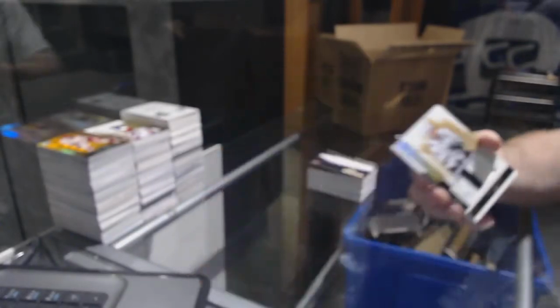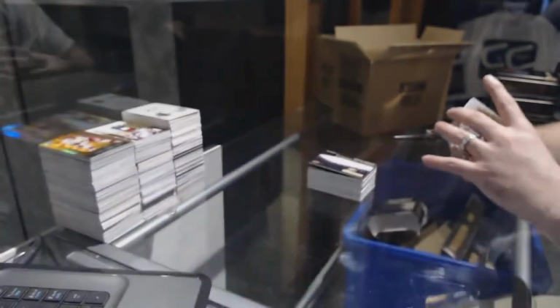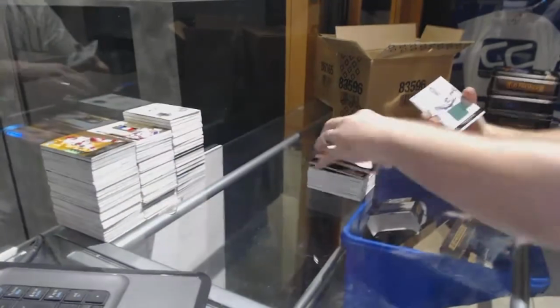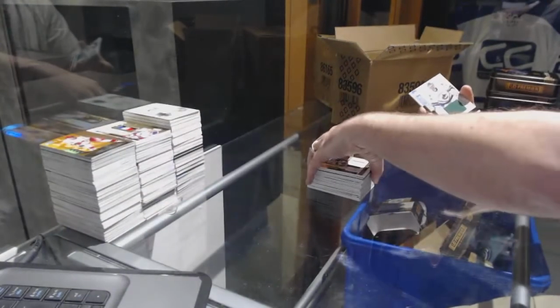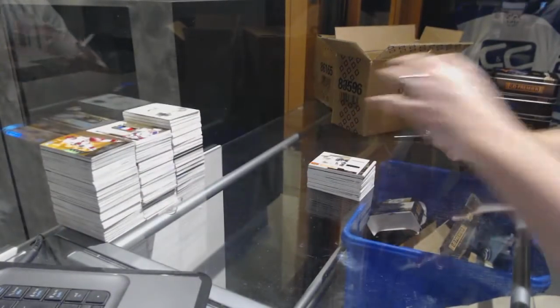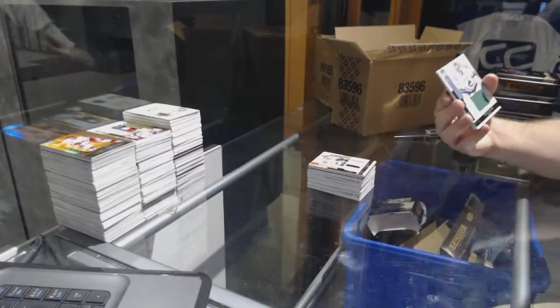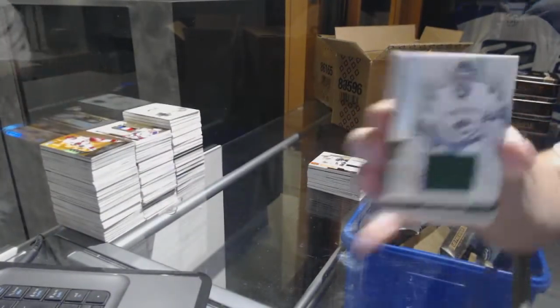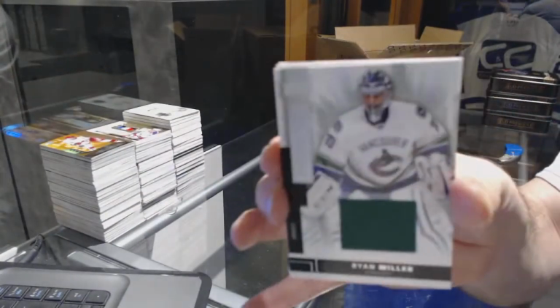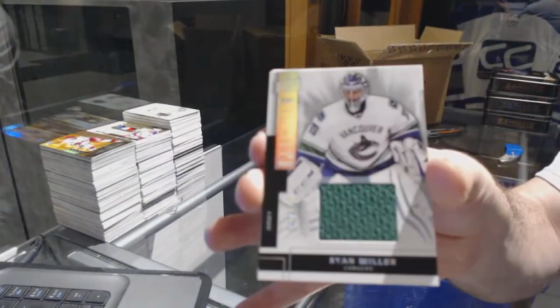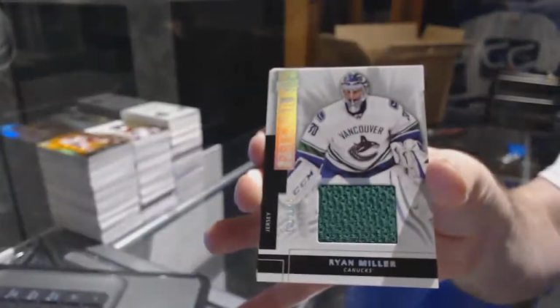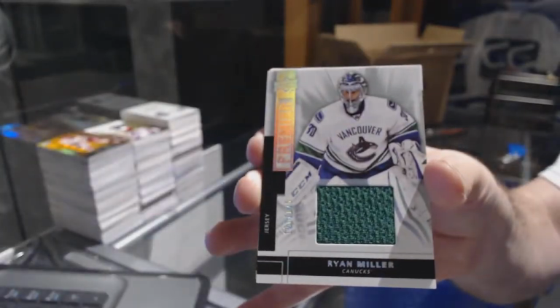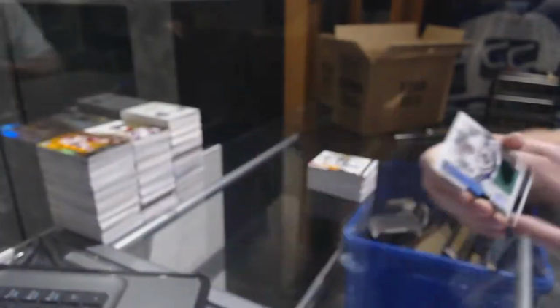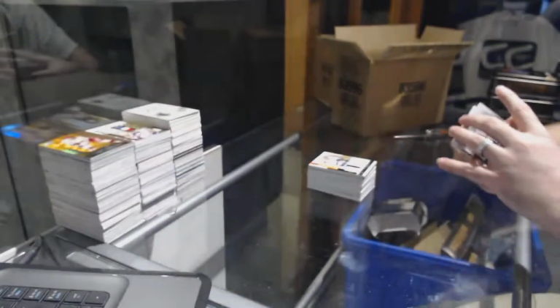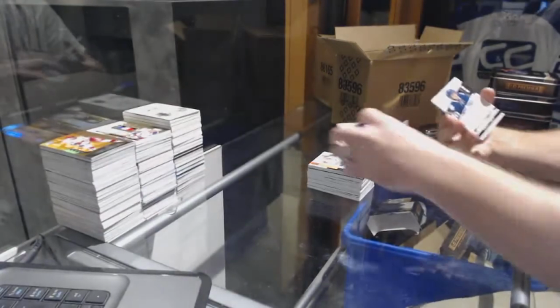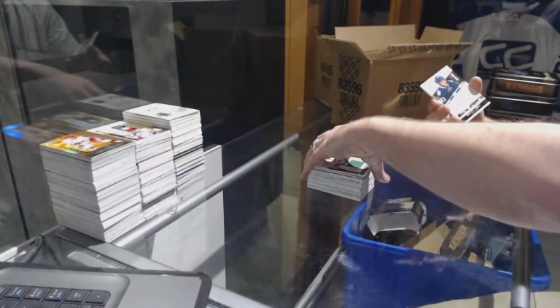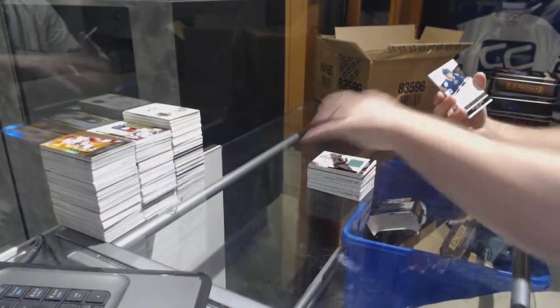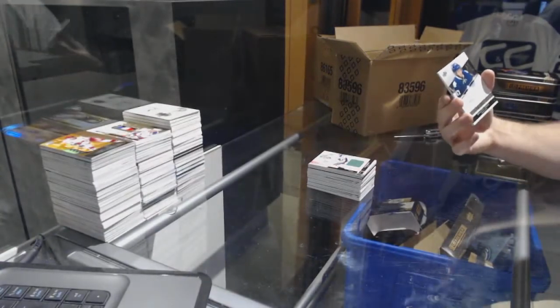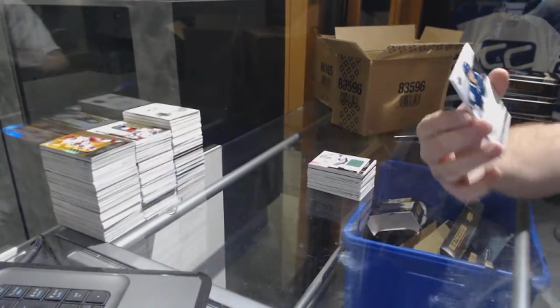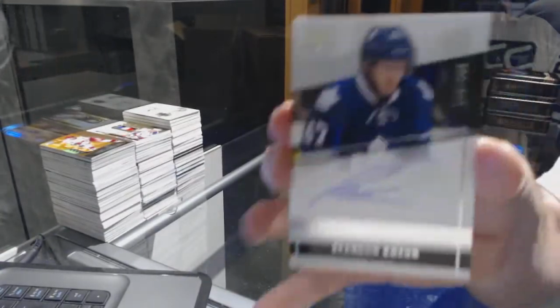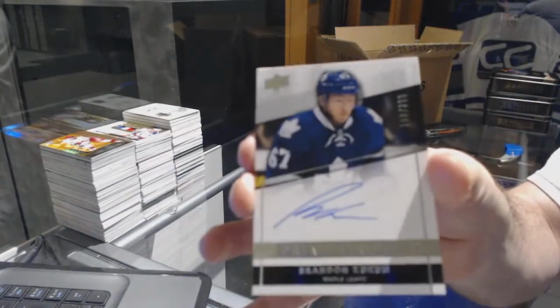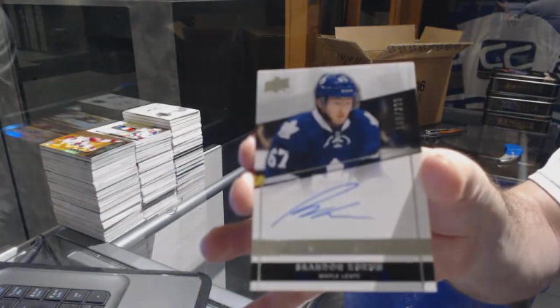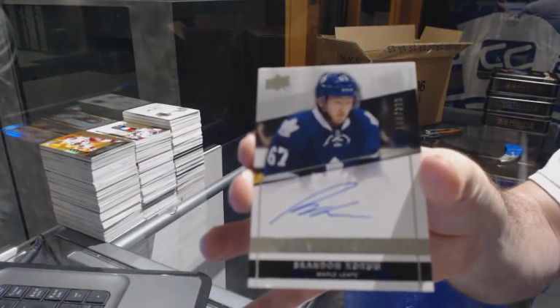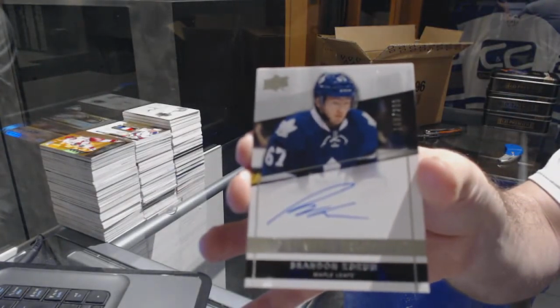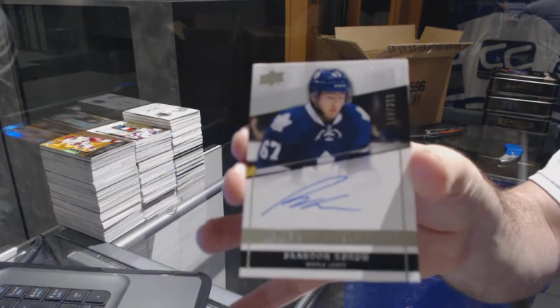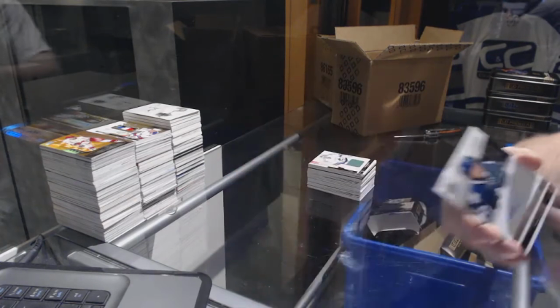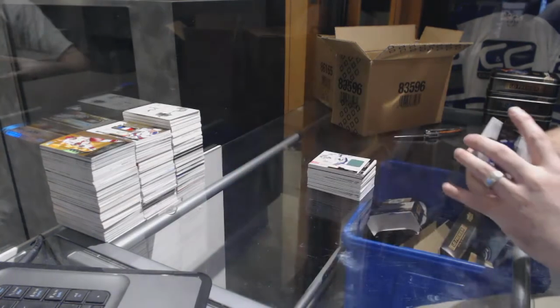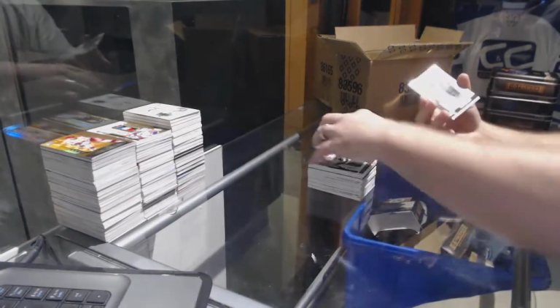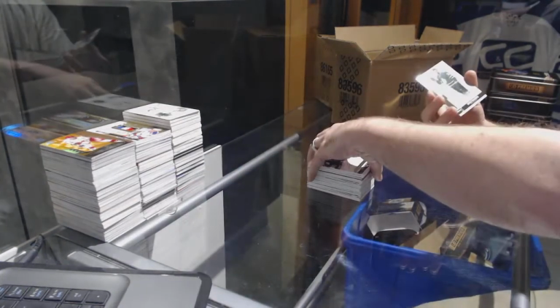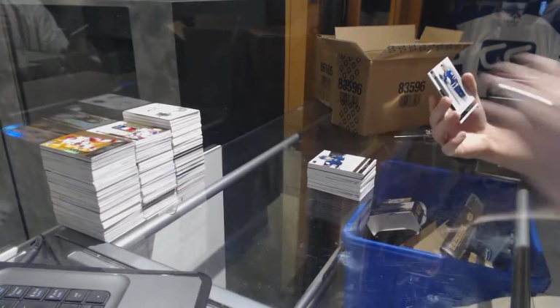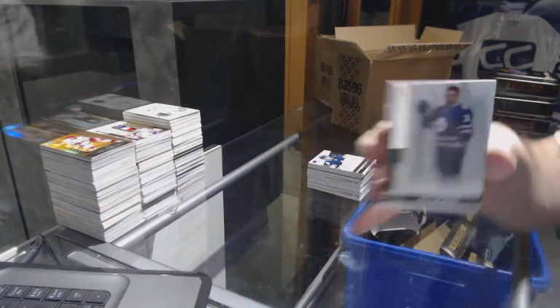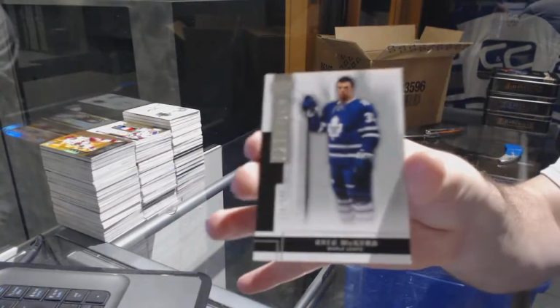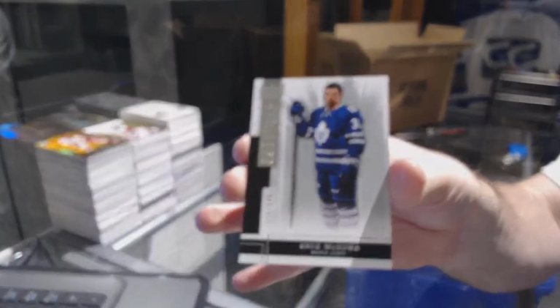Pavelski. For the Vancouver Canucks, Ryan Miller base jersey. For the Maple Leafs, number to 29, Brandon Cozen rookie auto. And for the Maple Leafs at 2.9, Gregusc McAgus.